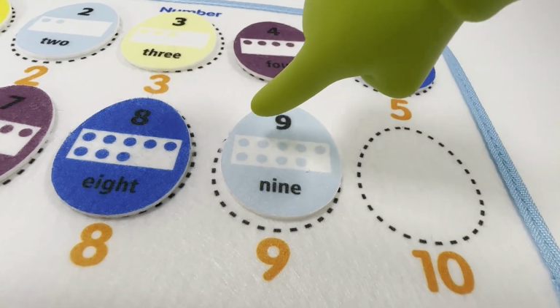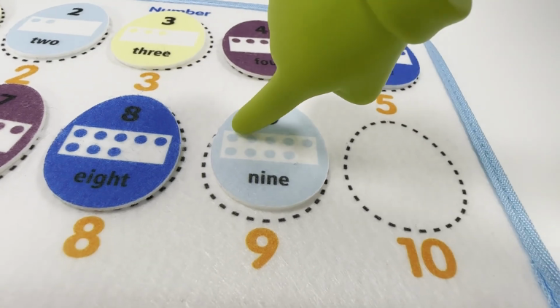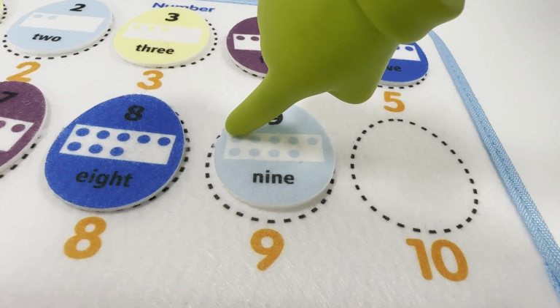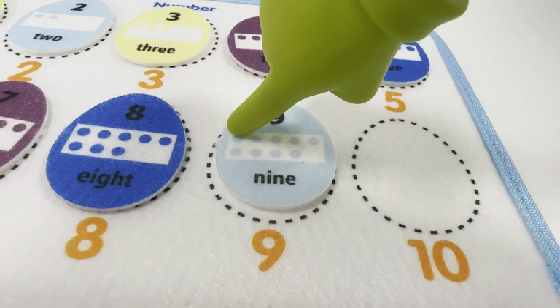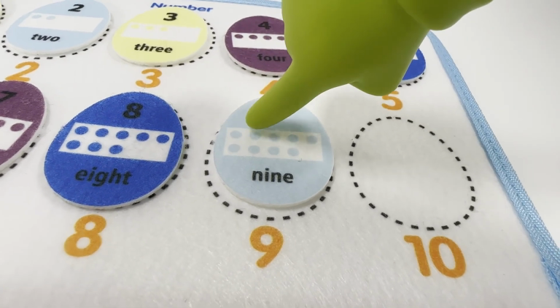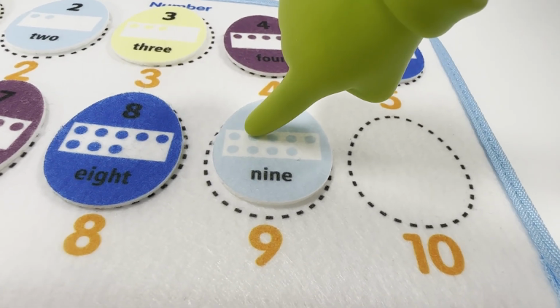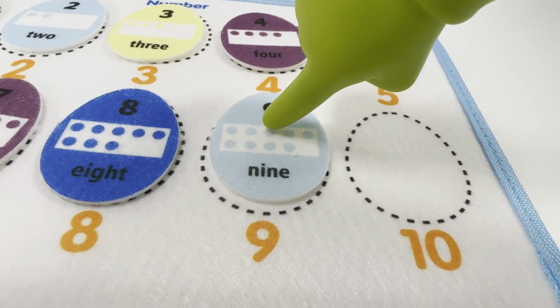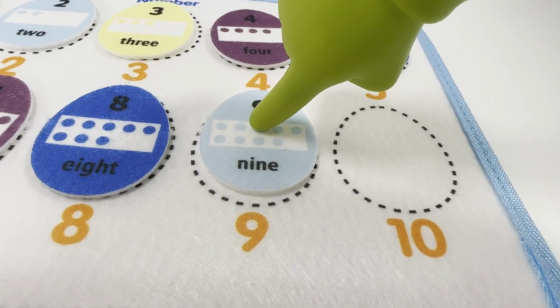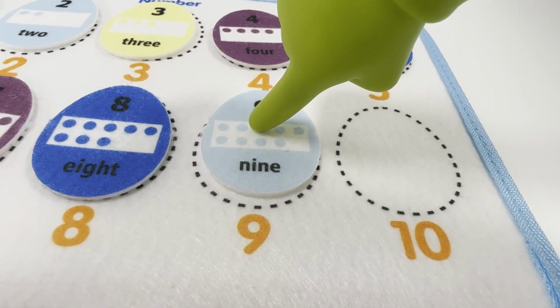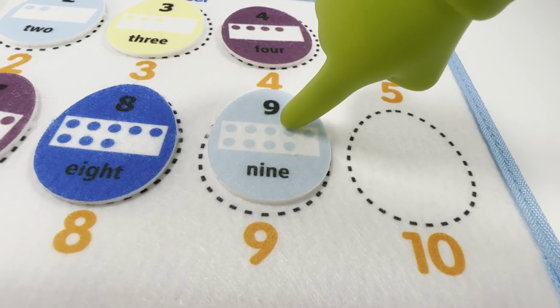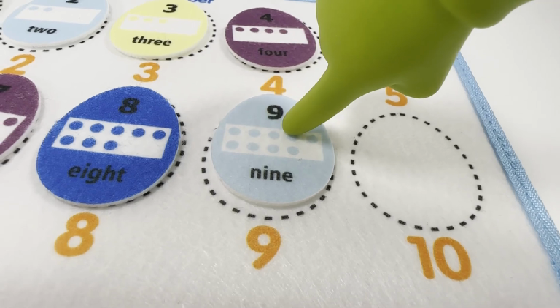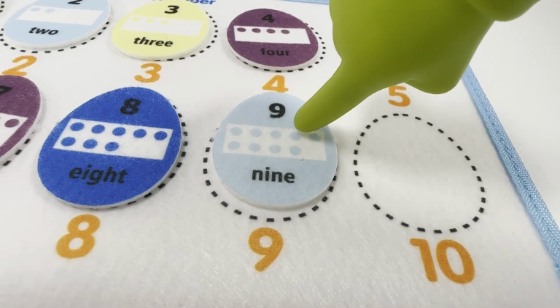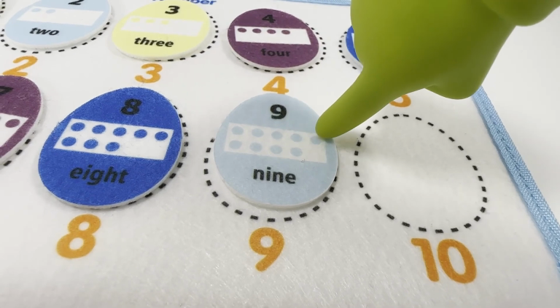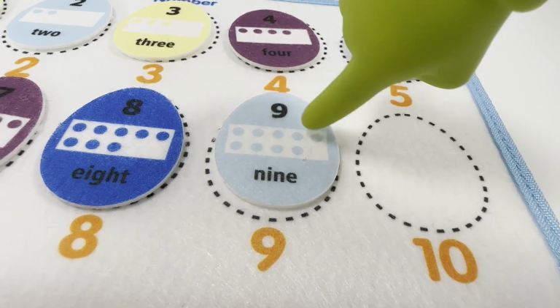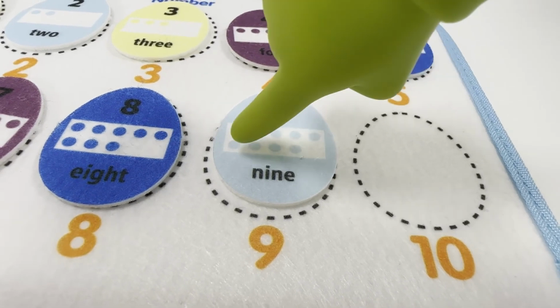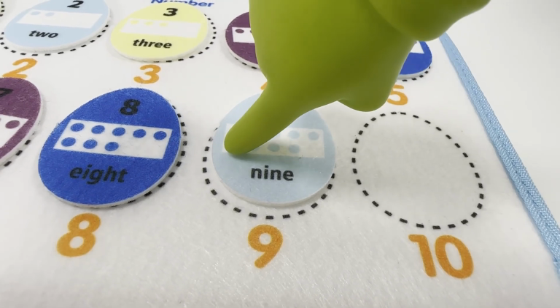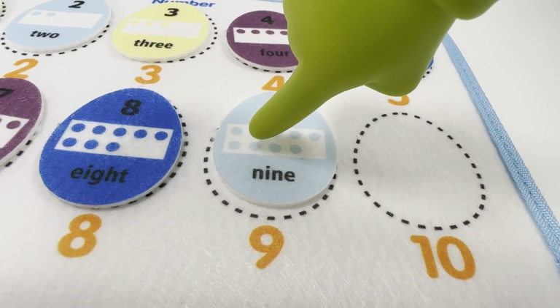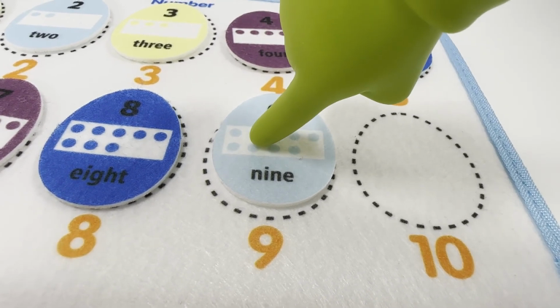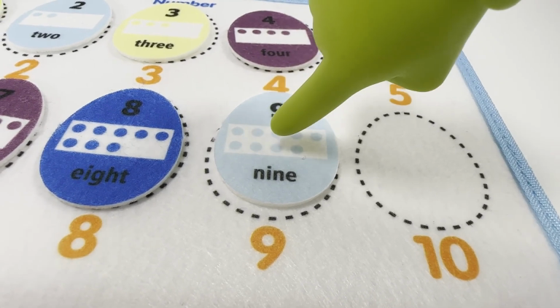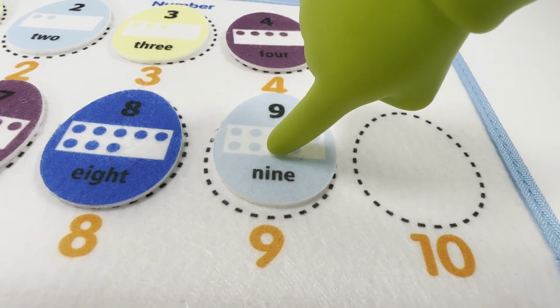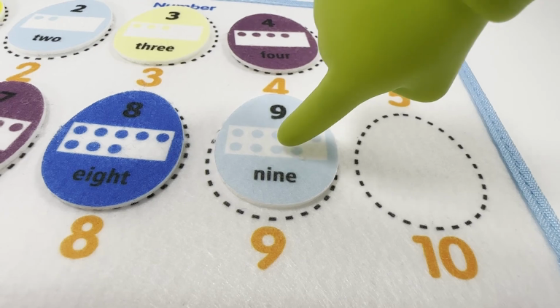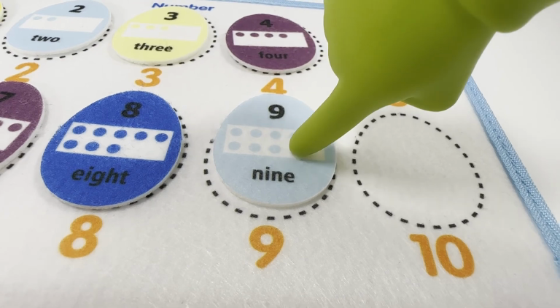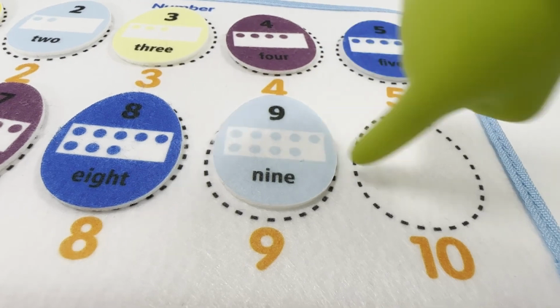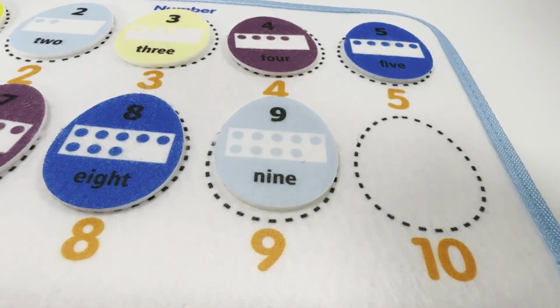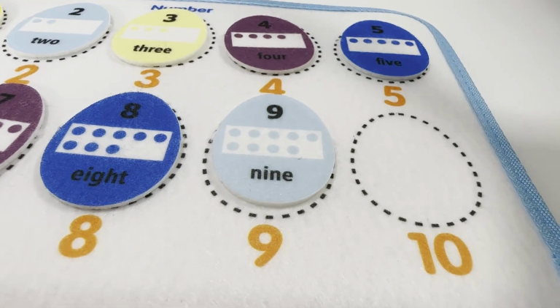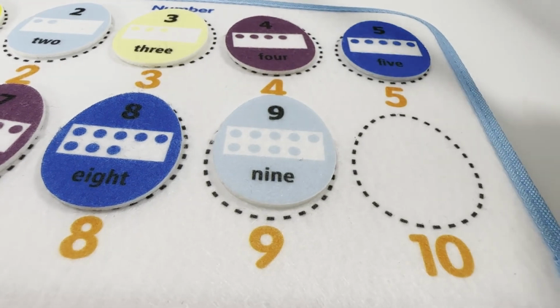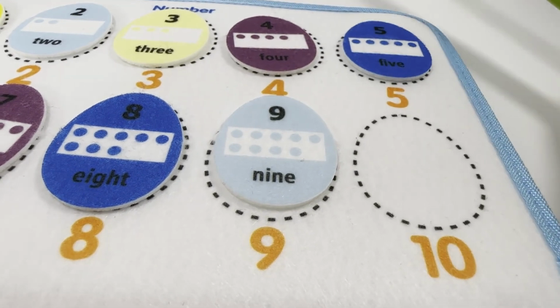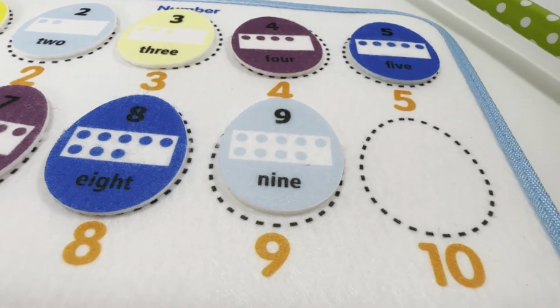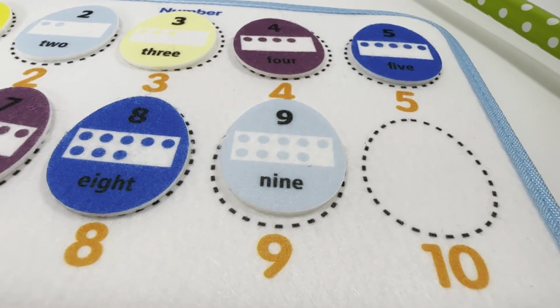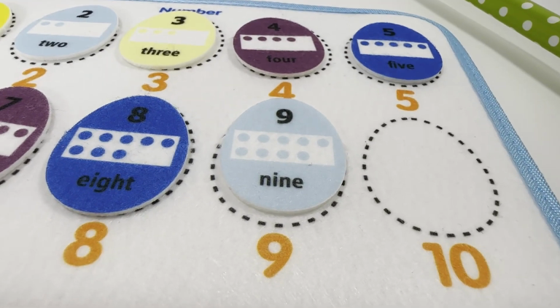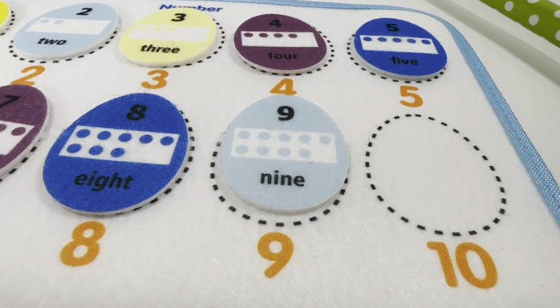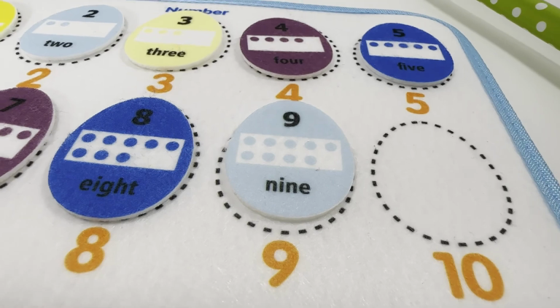One, two, three, four, five, six, seven, eight, and nine. Nine blue dots for number nine blue egg.